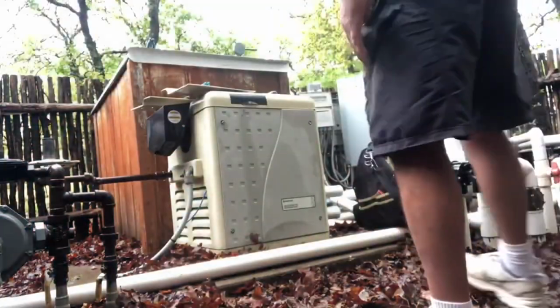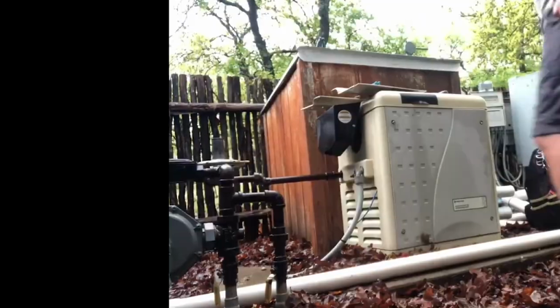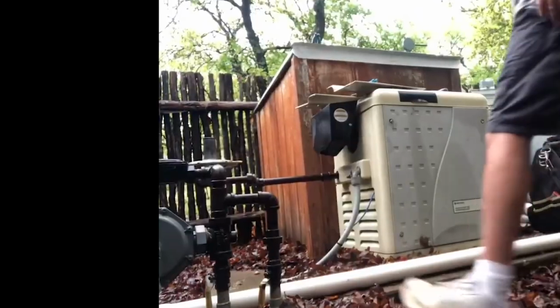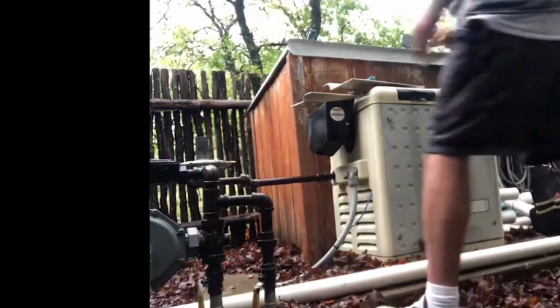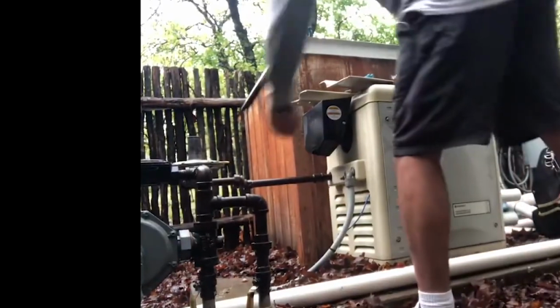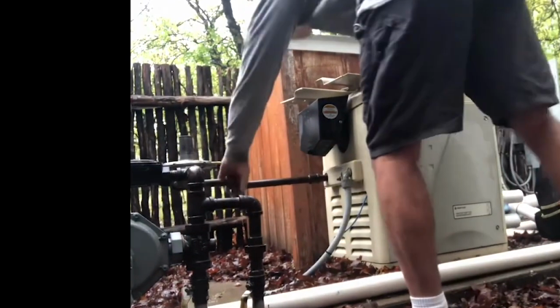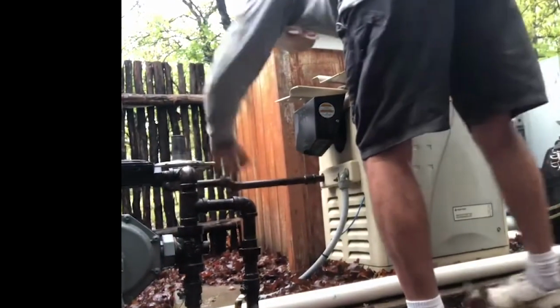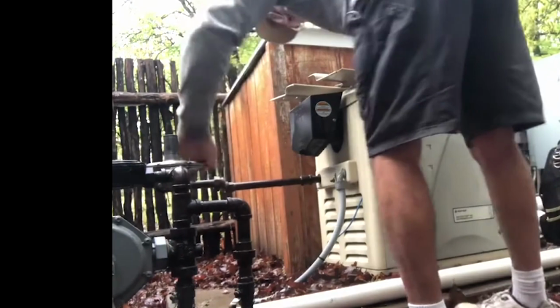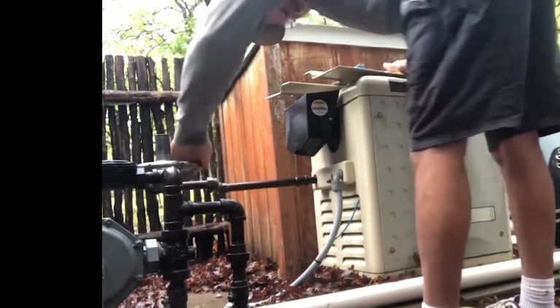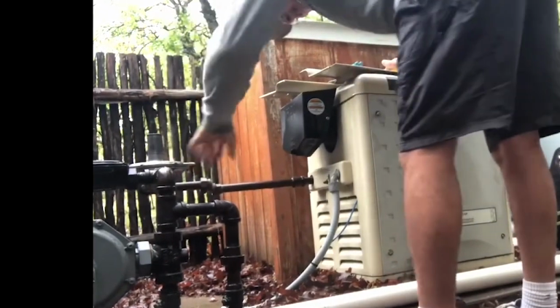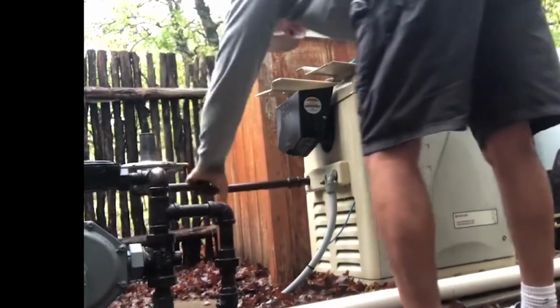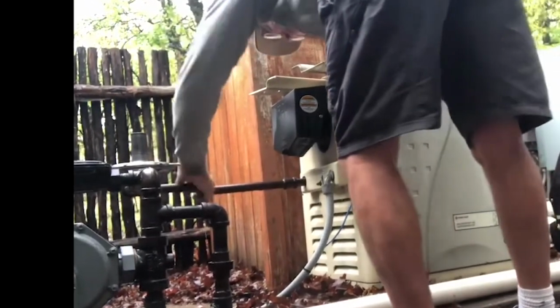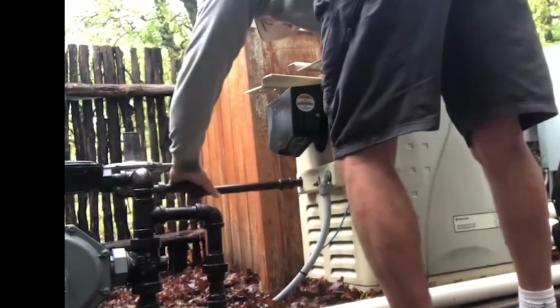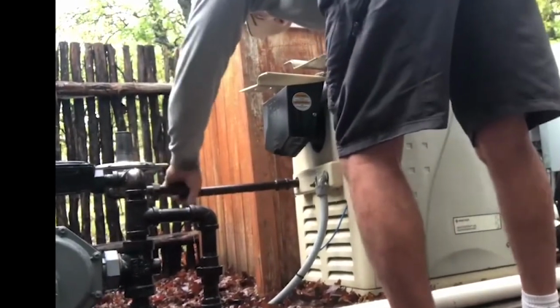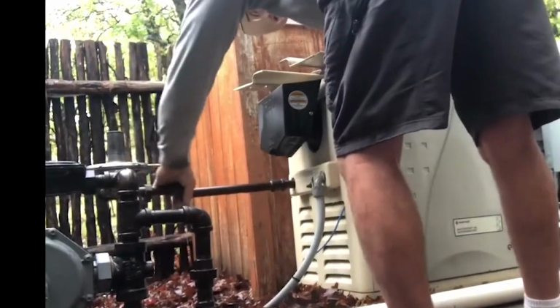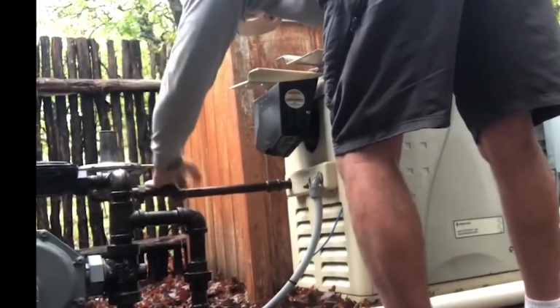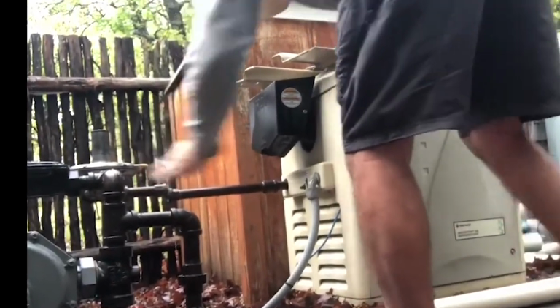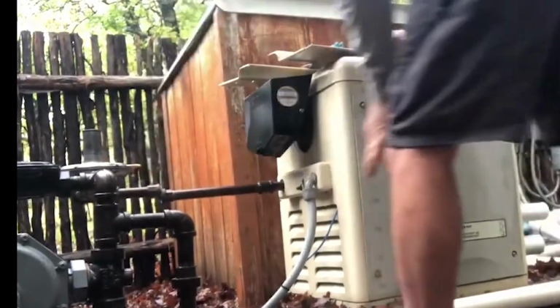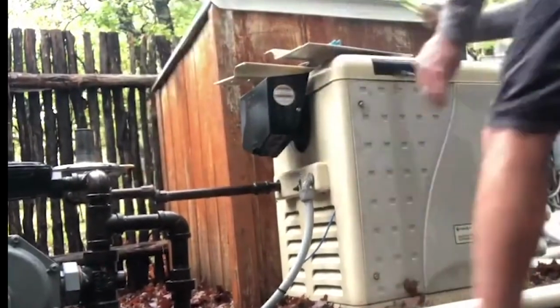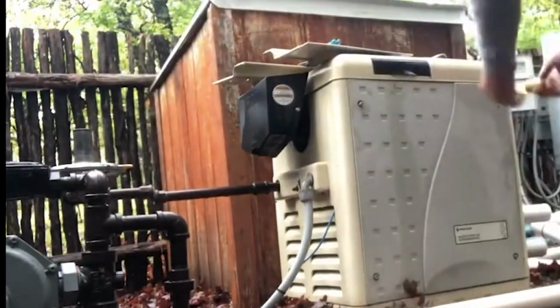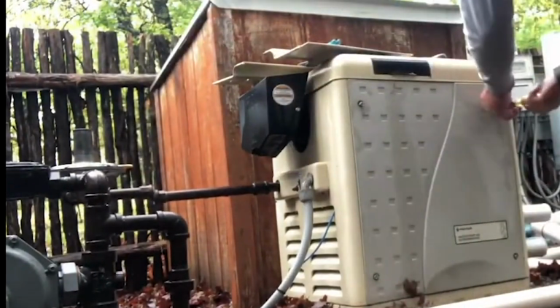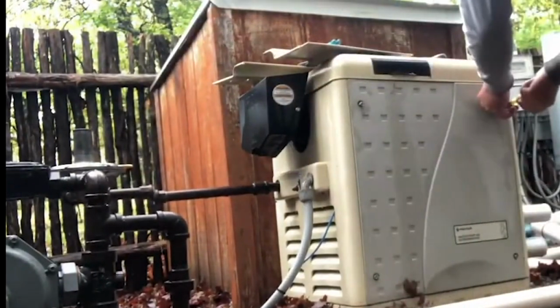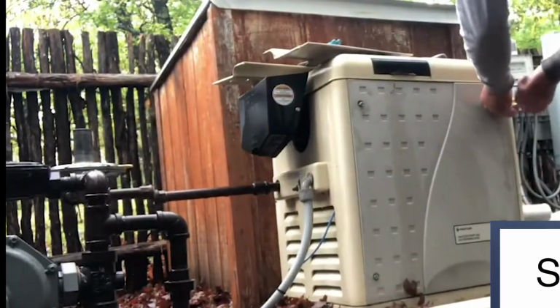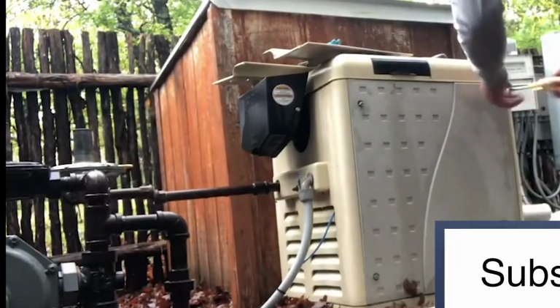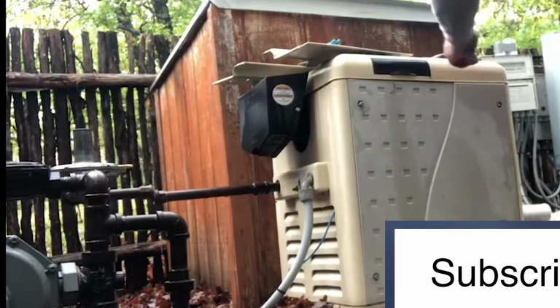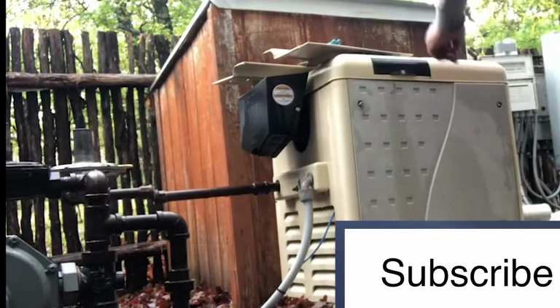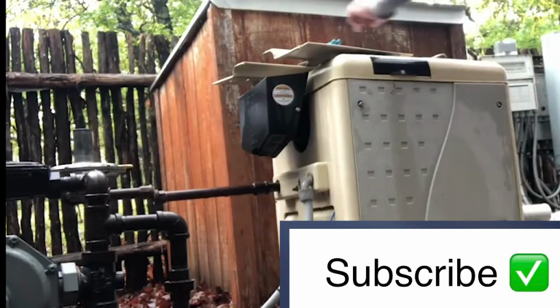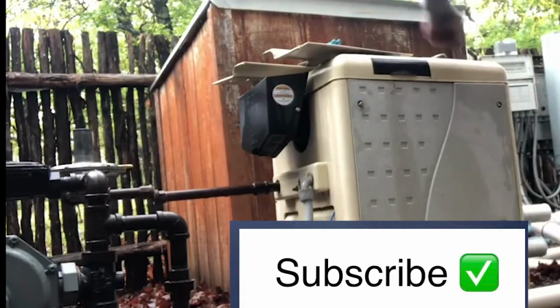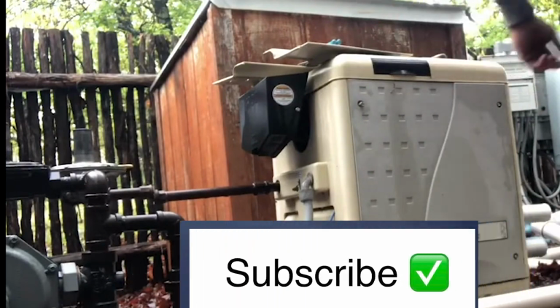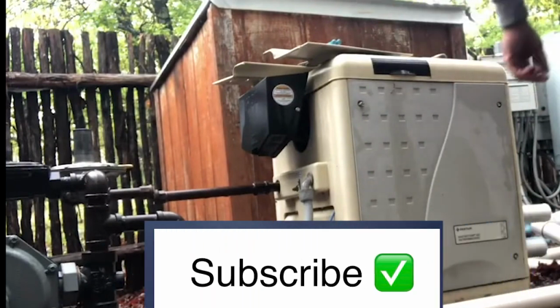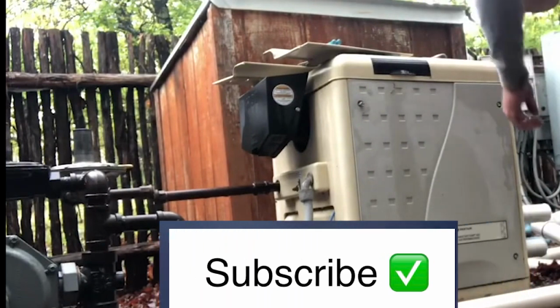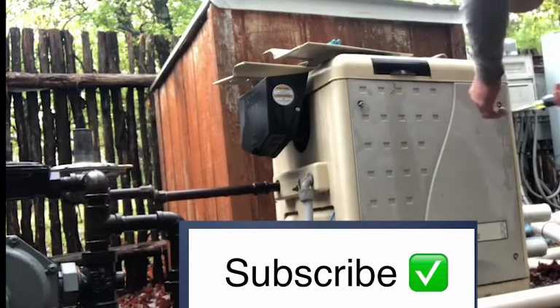The first thing you do is turn the gas off, then we break the collar loose and take the door panel off.